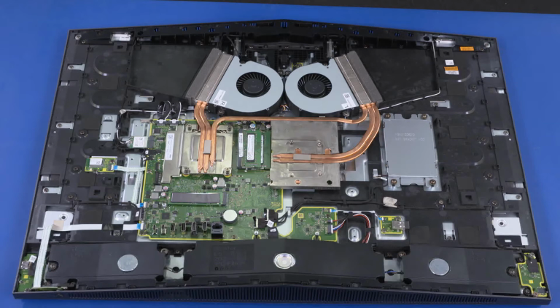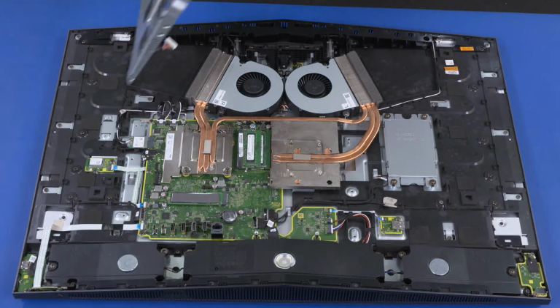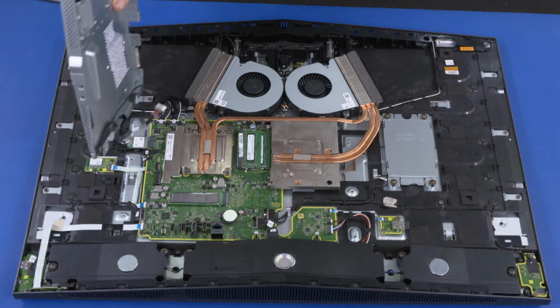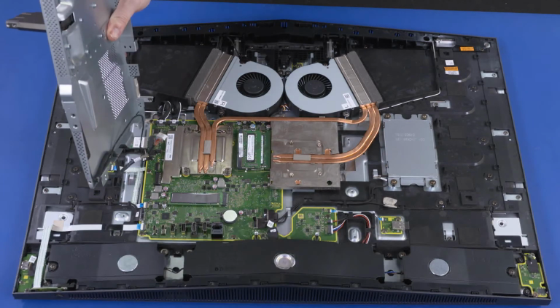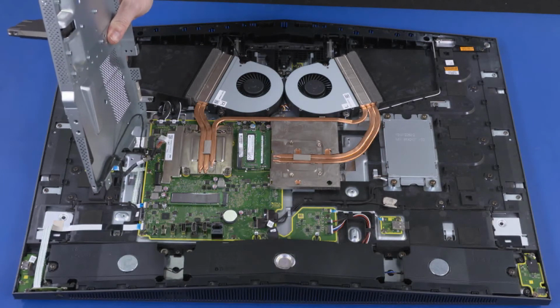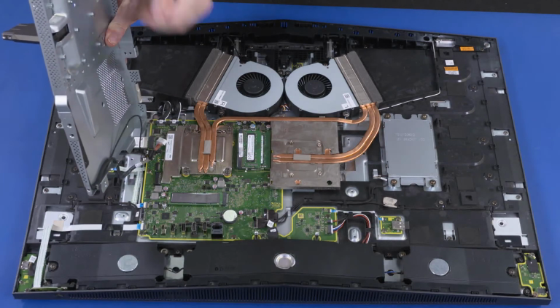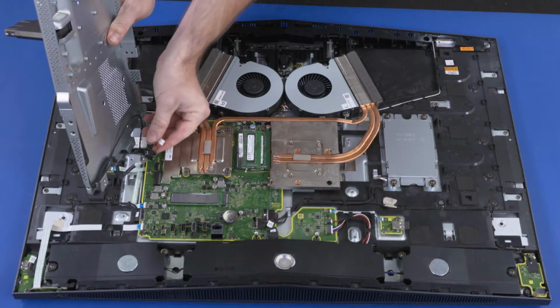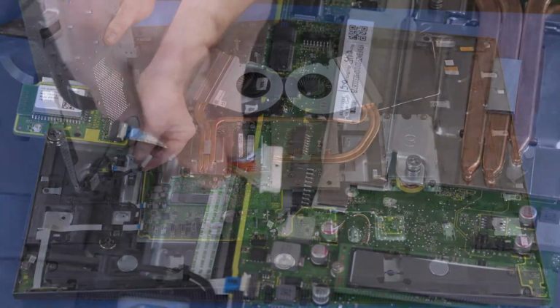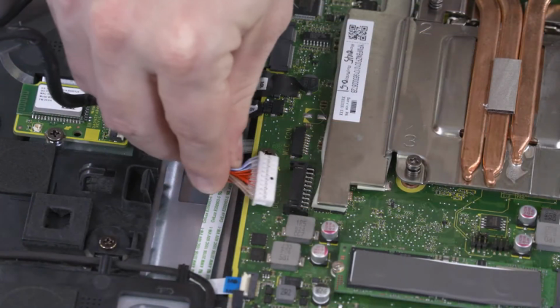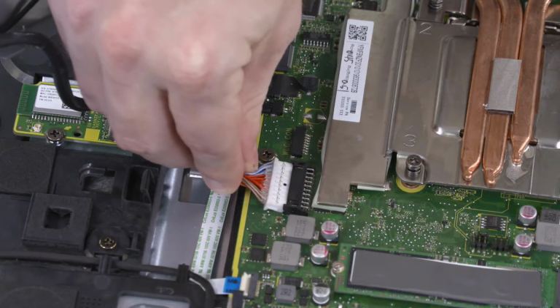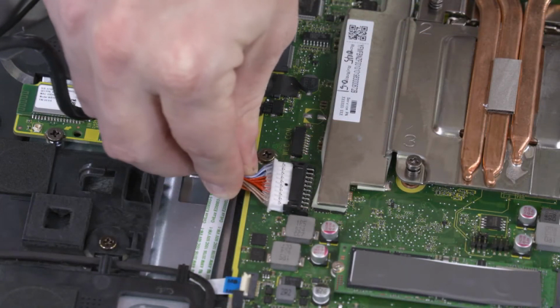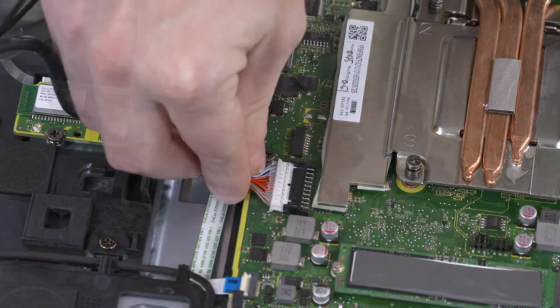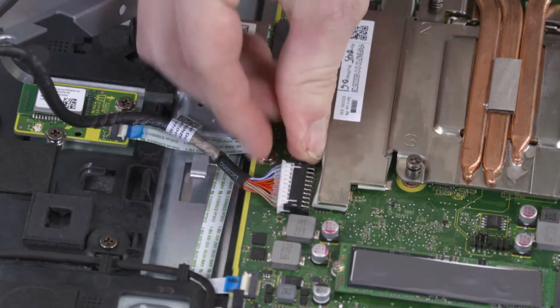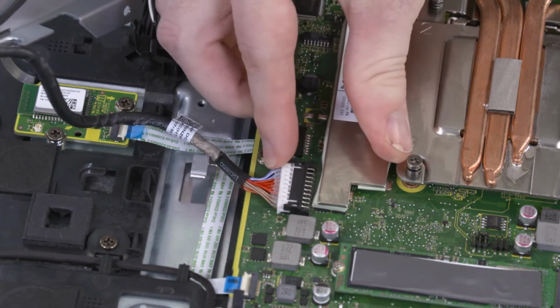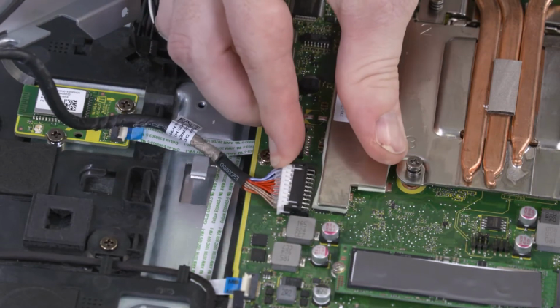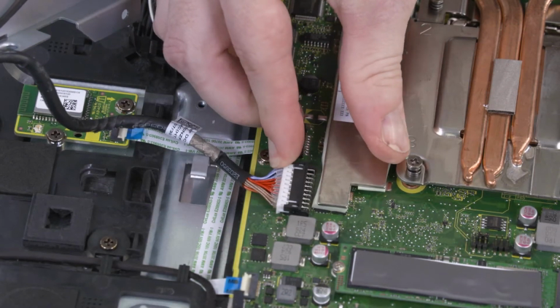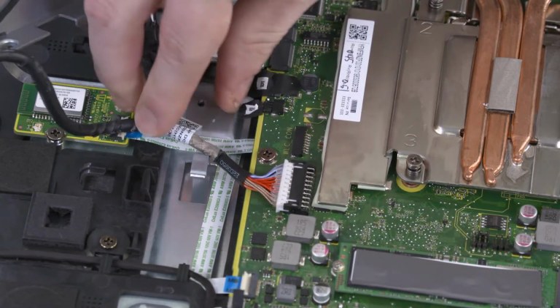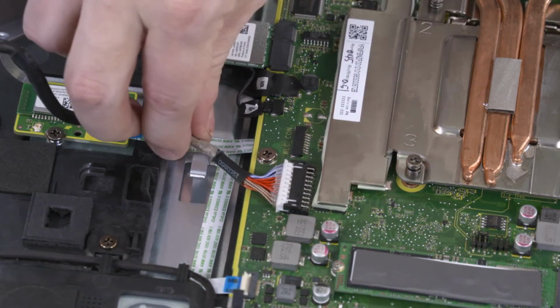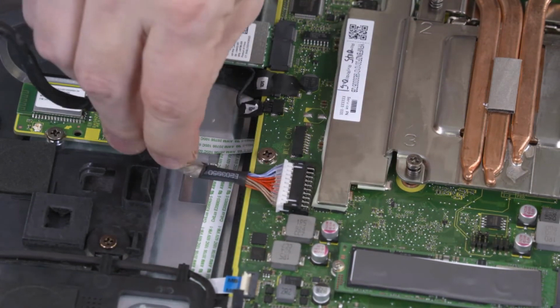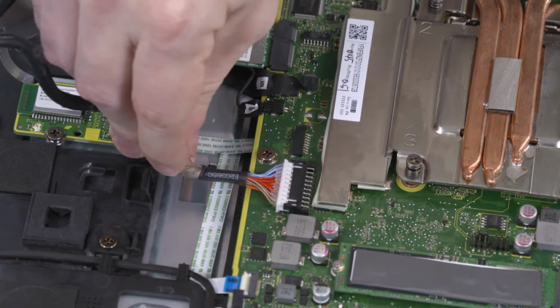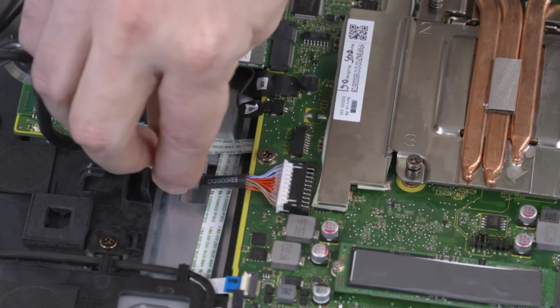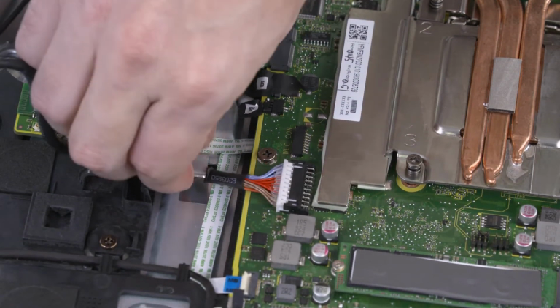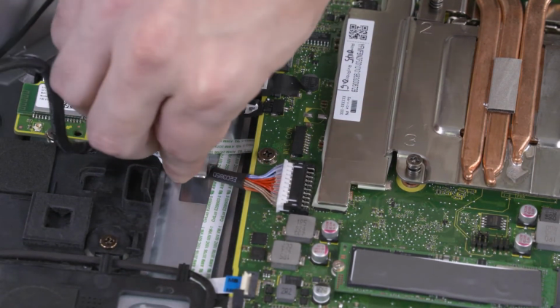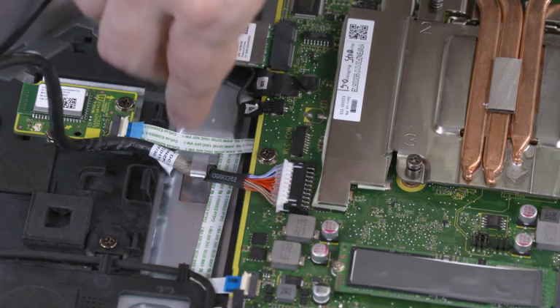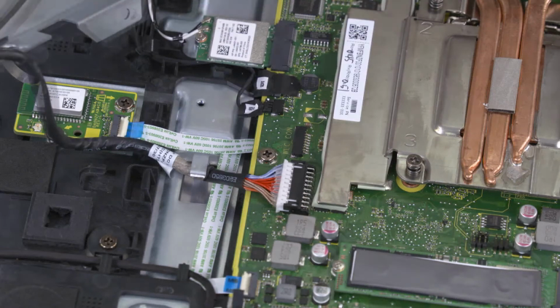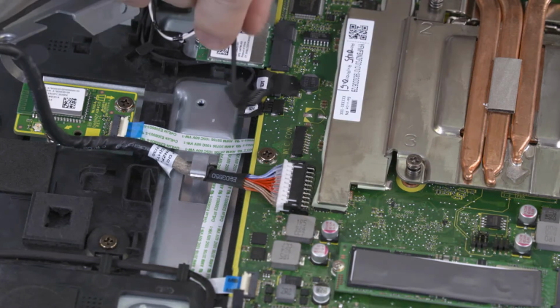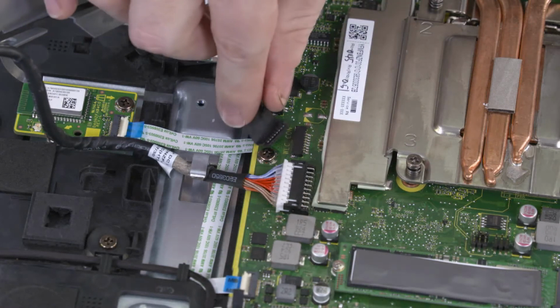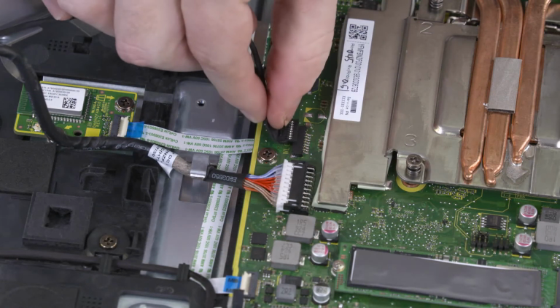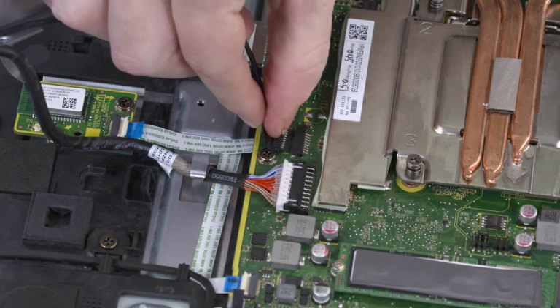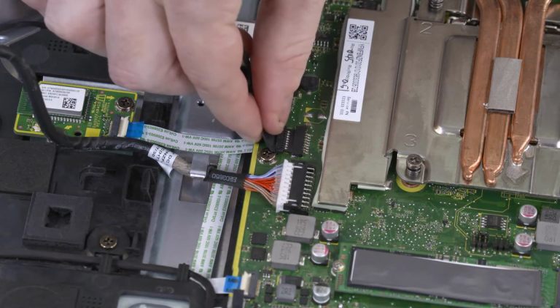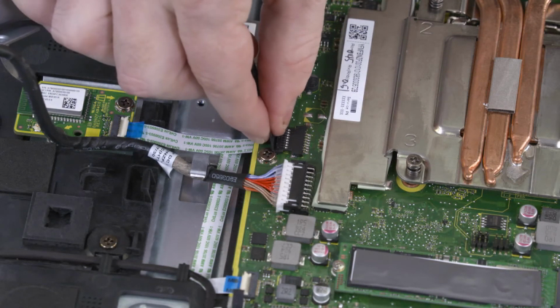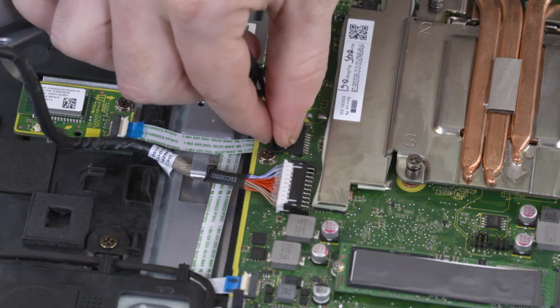Replacement. Connect the DC-in cable into the connector on the motherboard and route it around the hooks on the chassis. Connect the wireless charge cable into the connector on the motherboard.